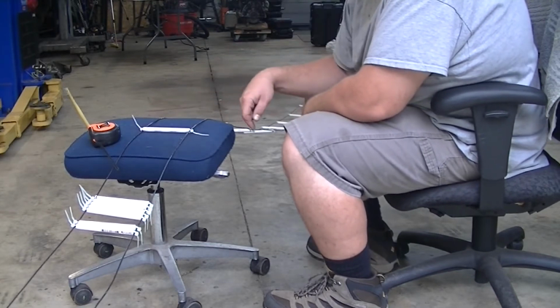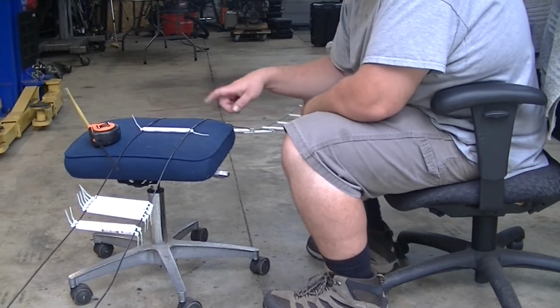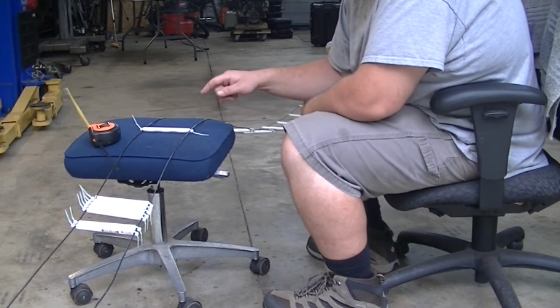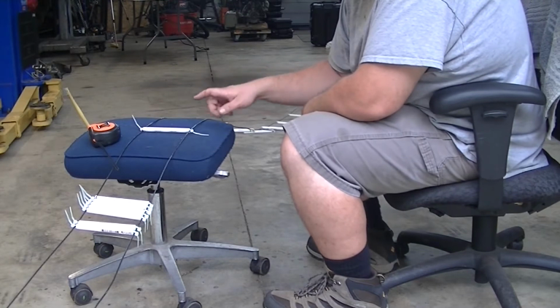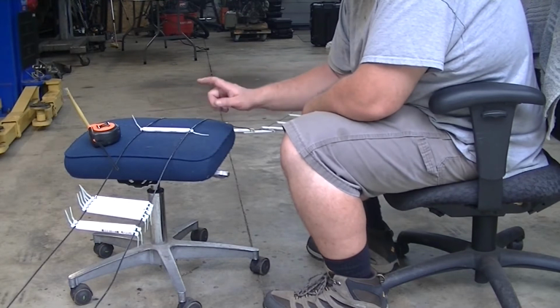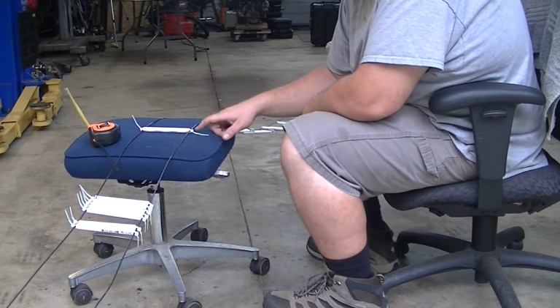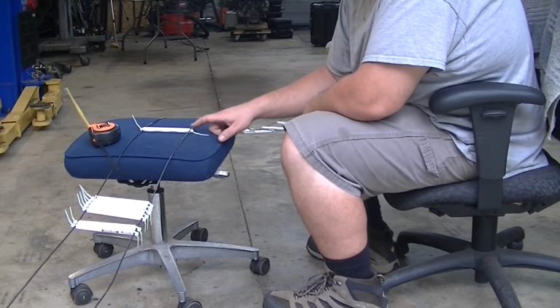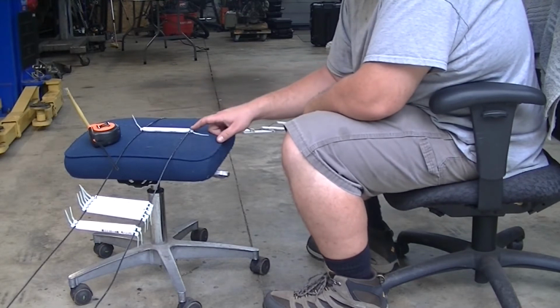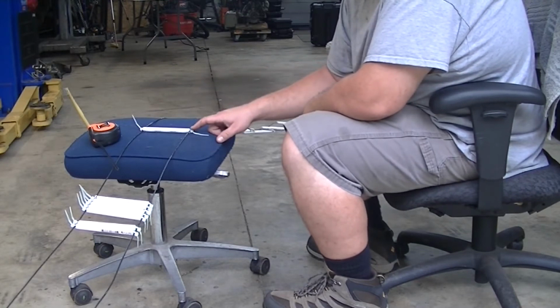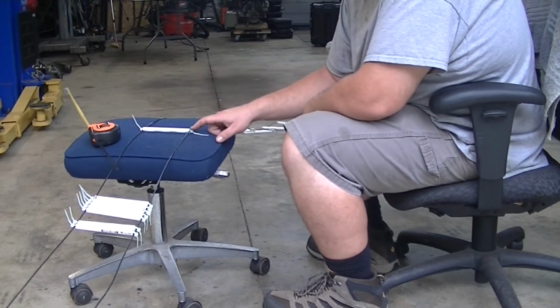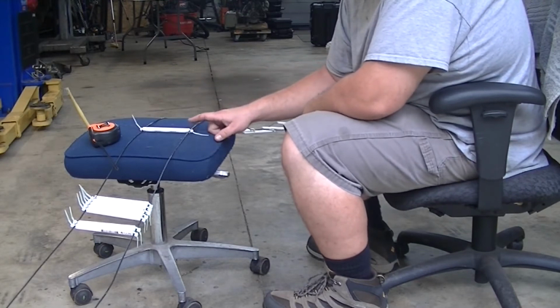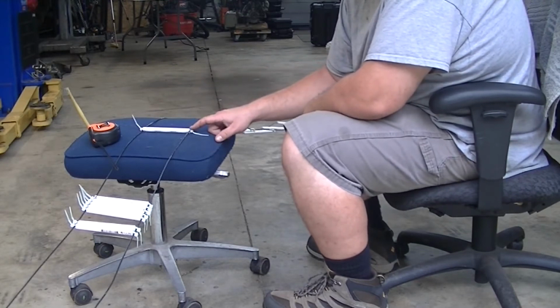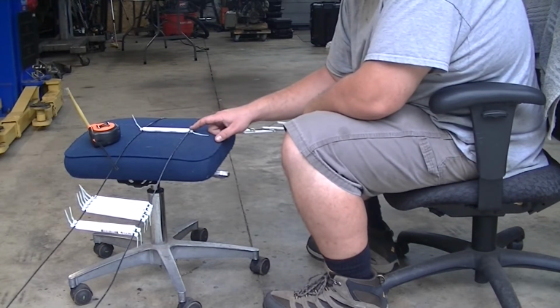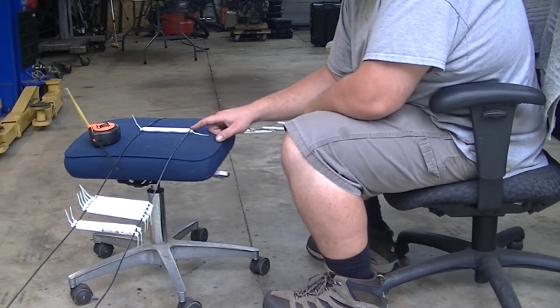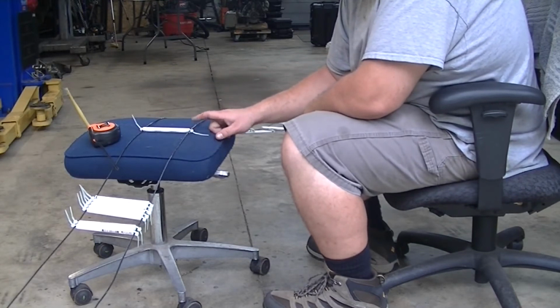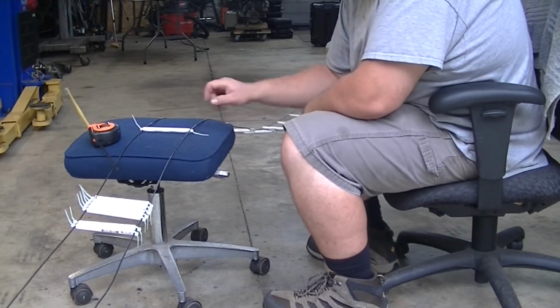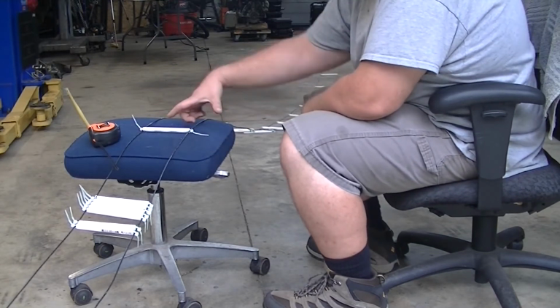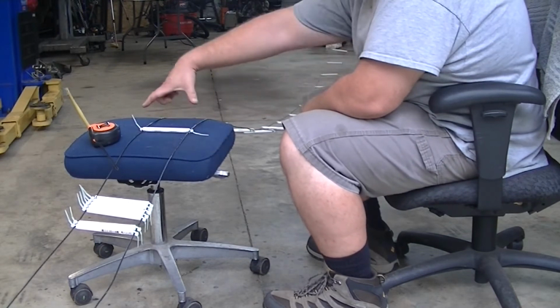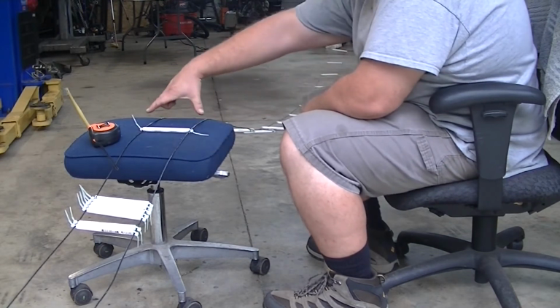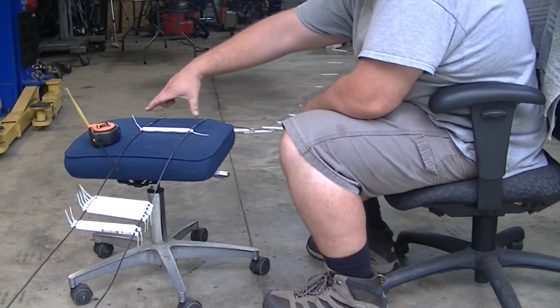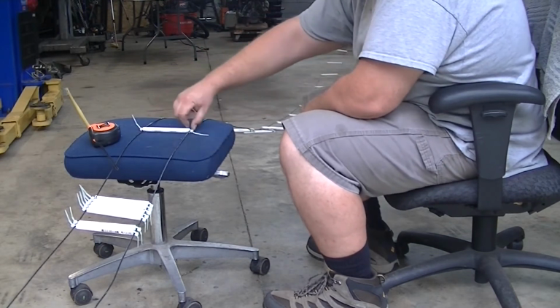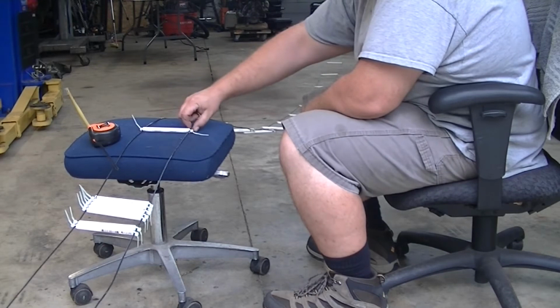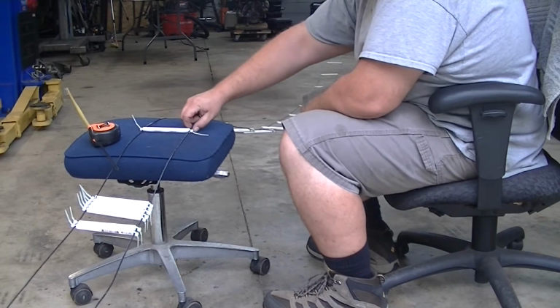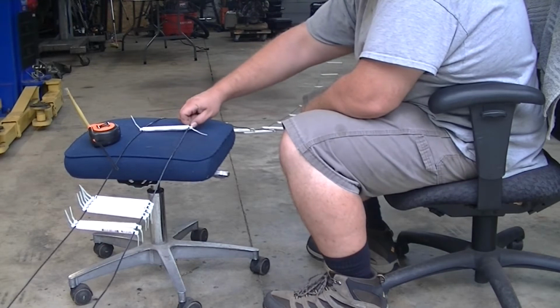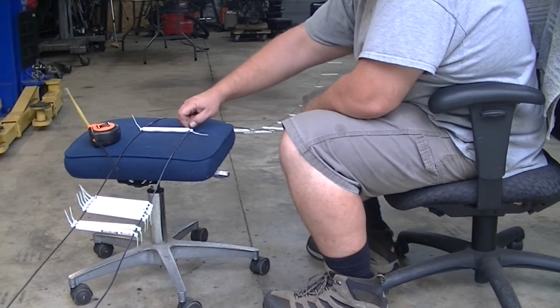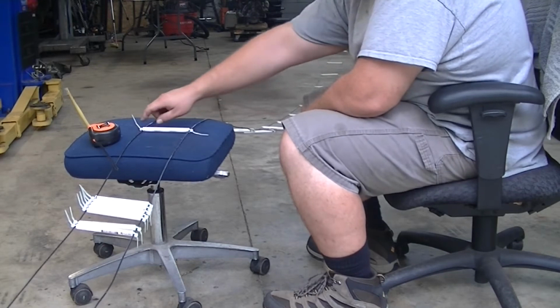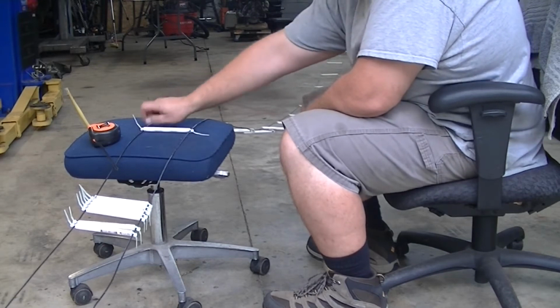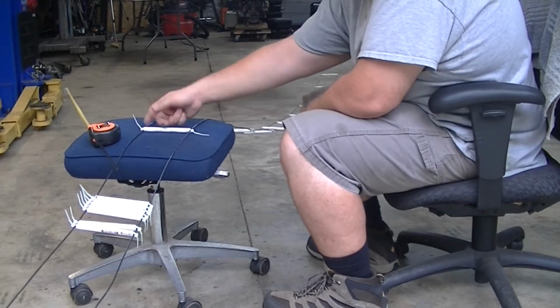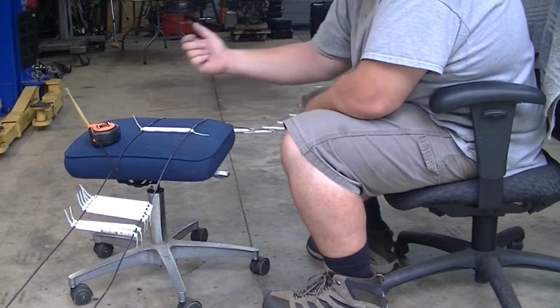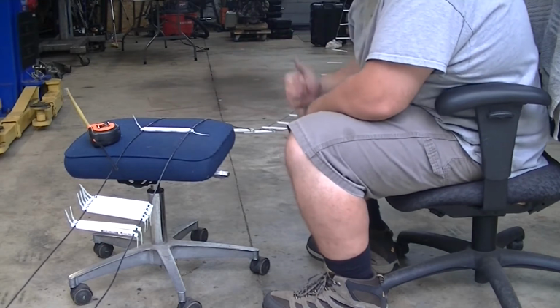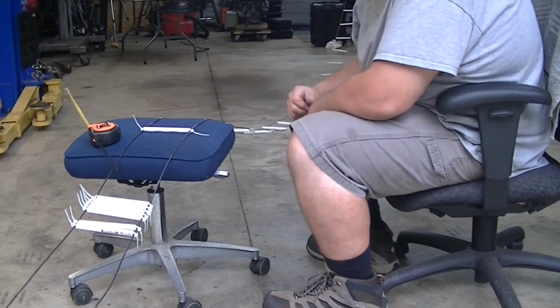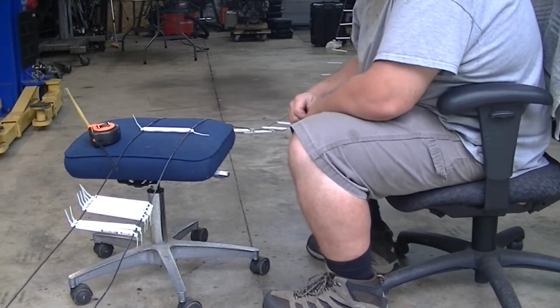Then you get two eight inch zip ties. You run them through opposite directions around the wires, and you cinch them down.